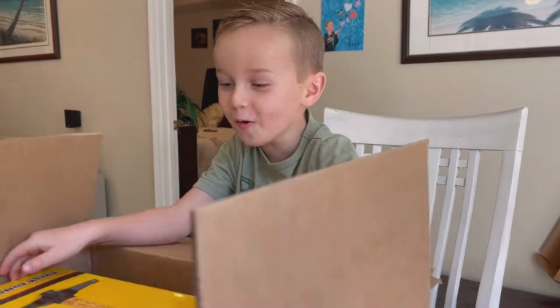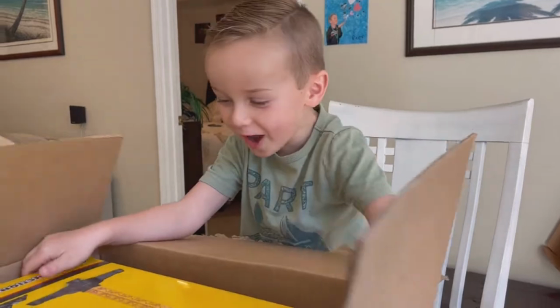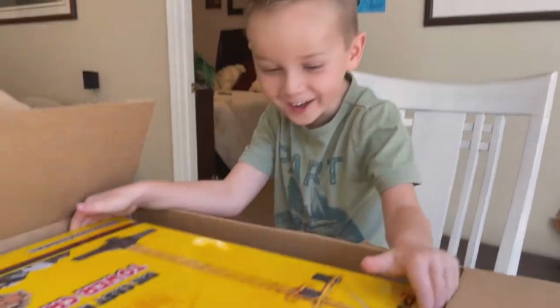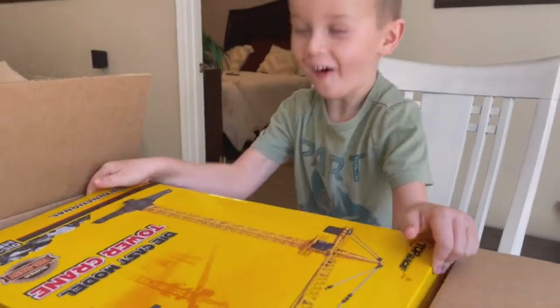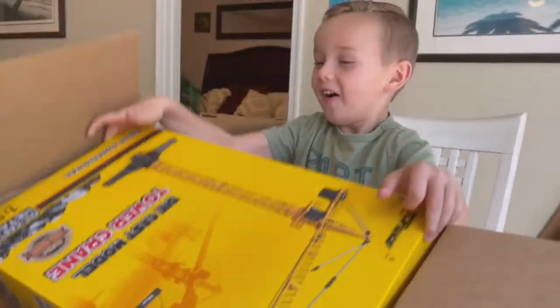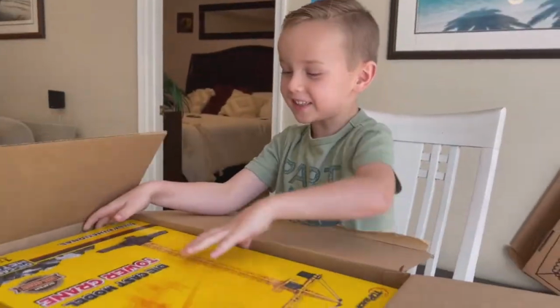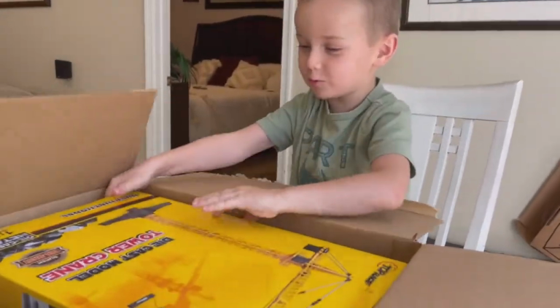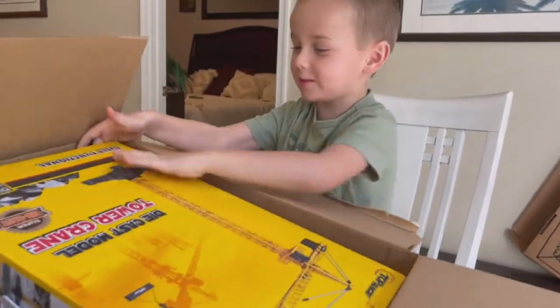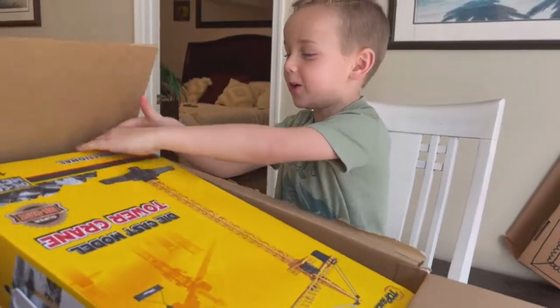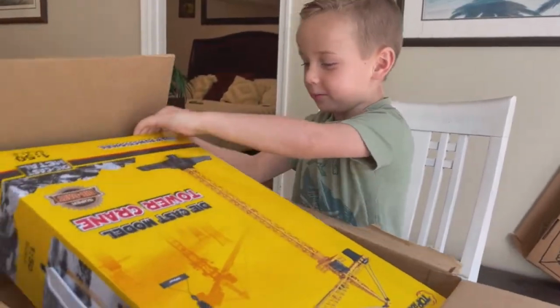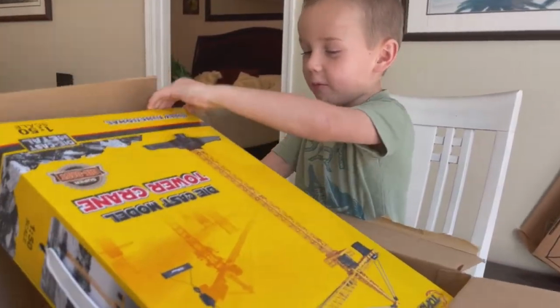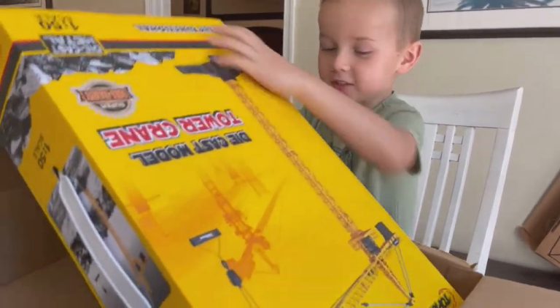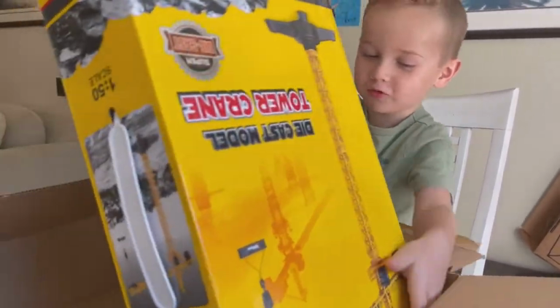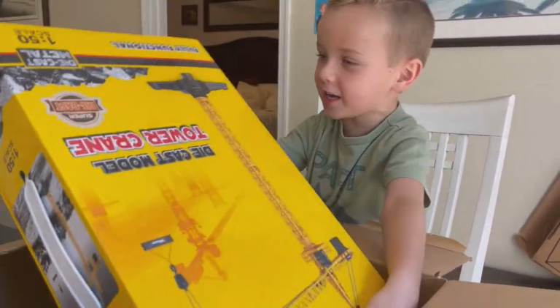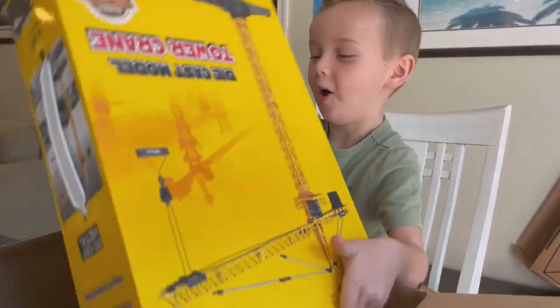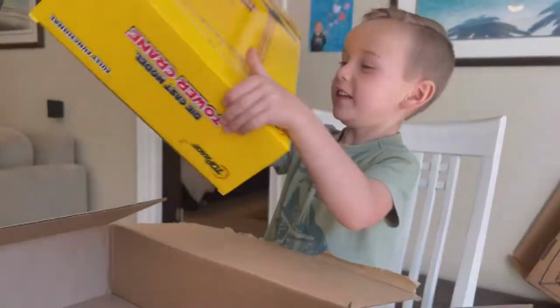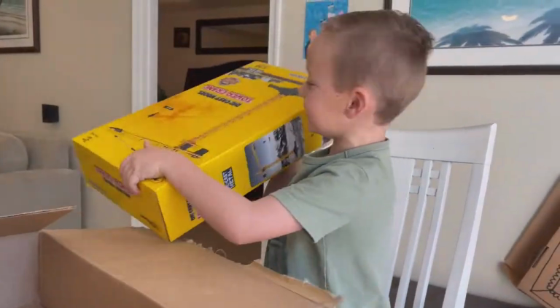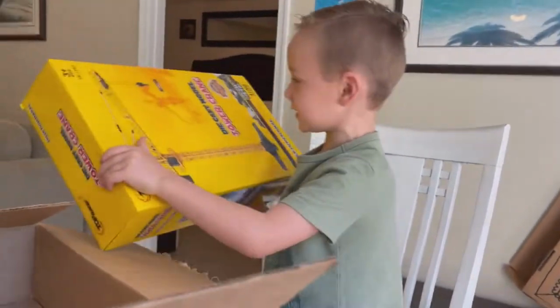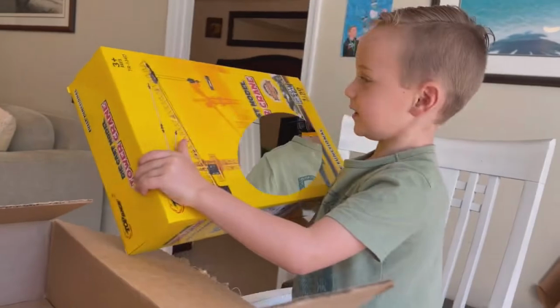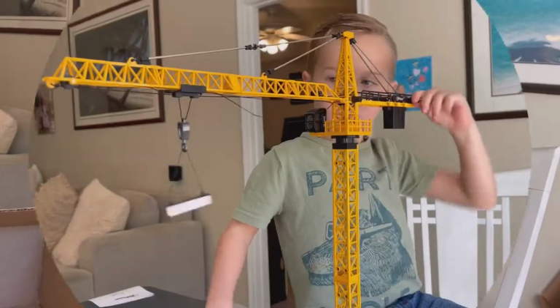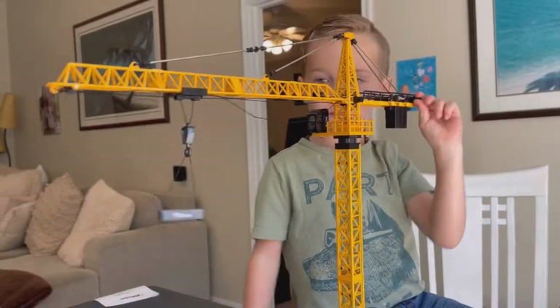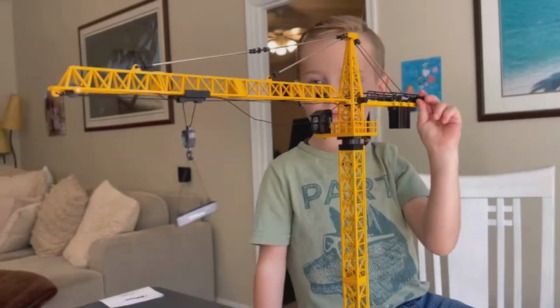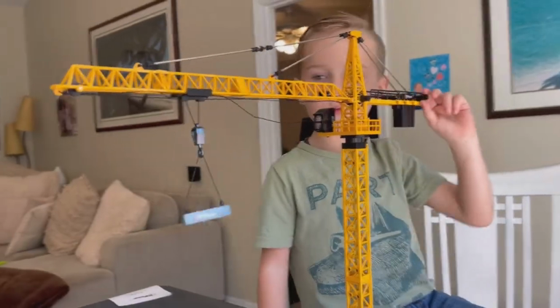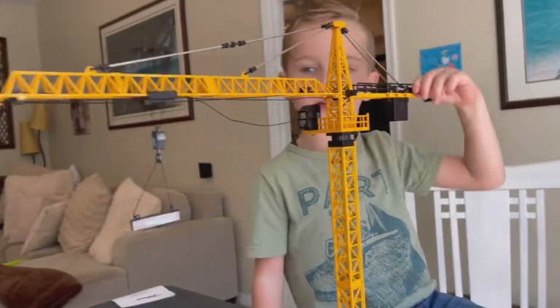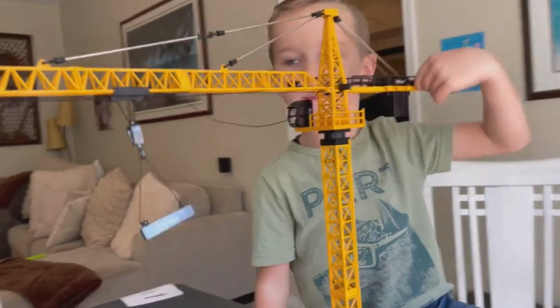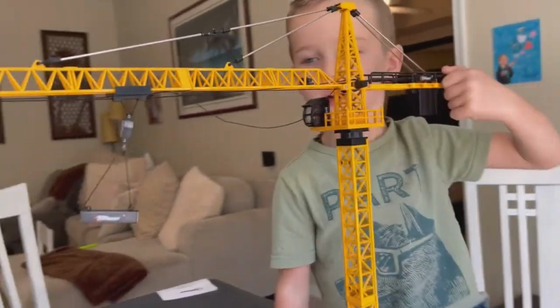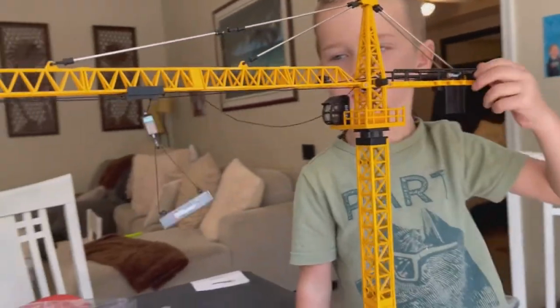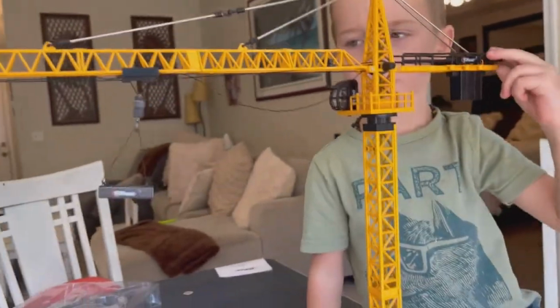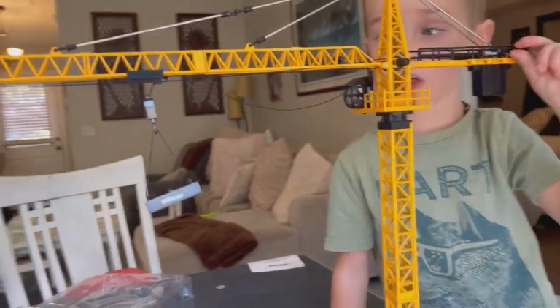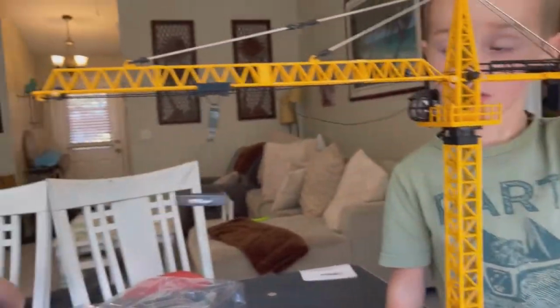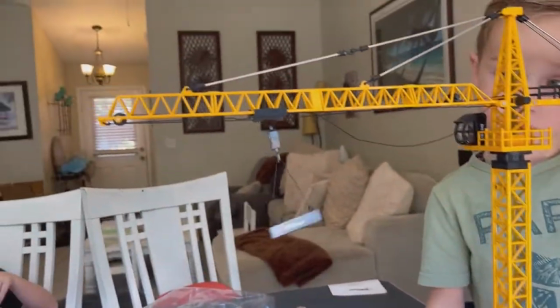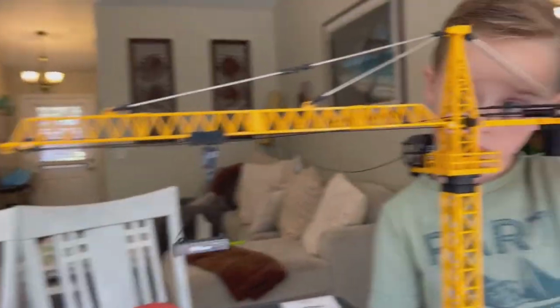Do you have a little one that's obsessed with construction toys? My son is in love with this. He's obsessed. This is the Tower Crane model, and this is so well-made.